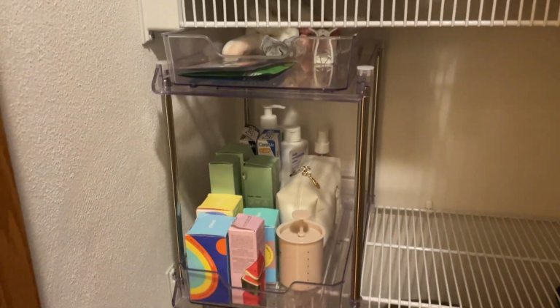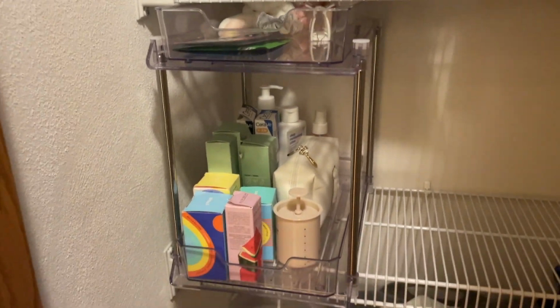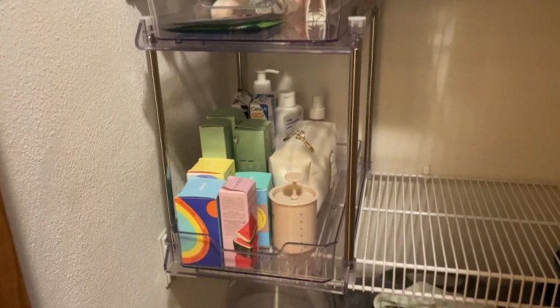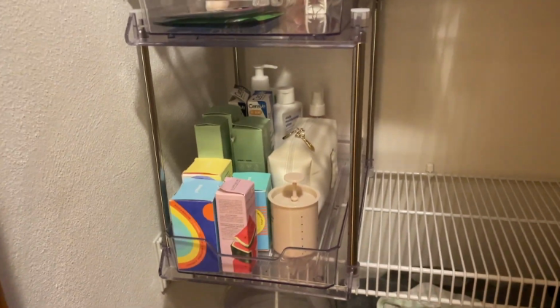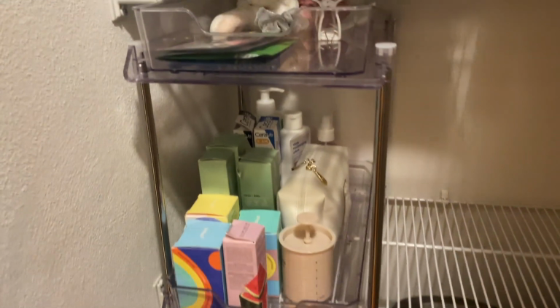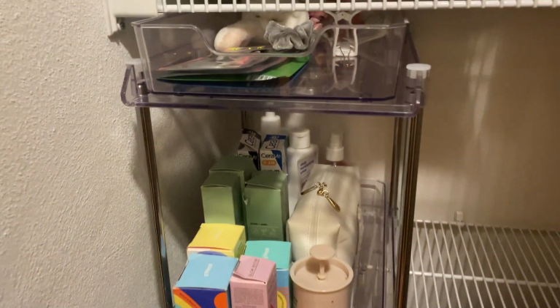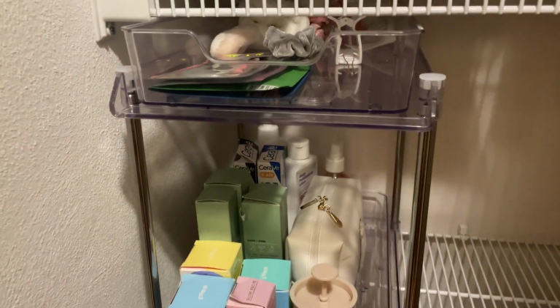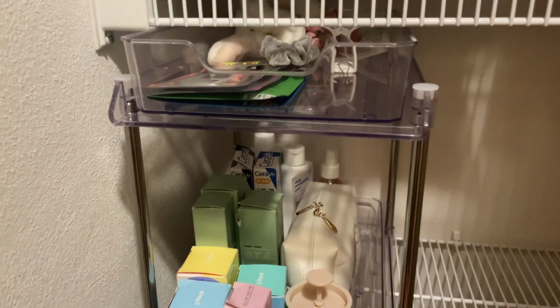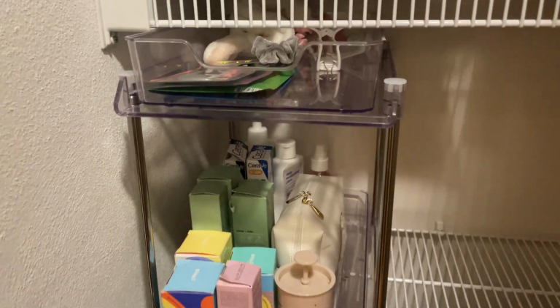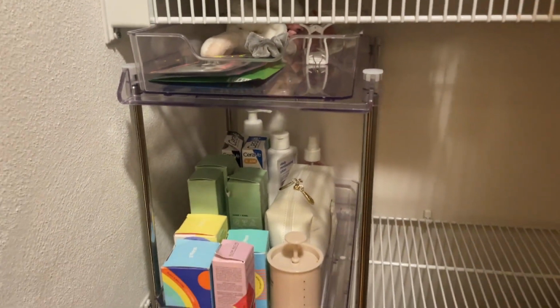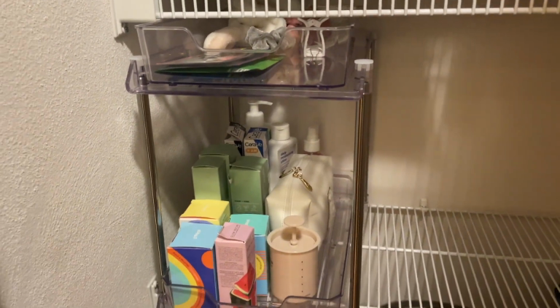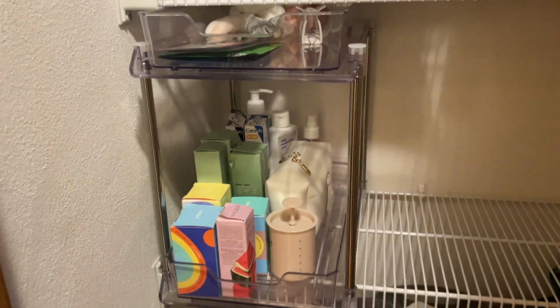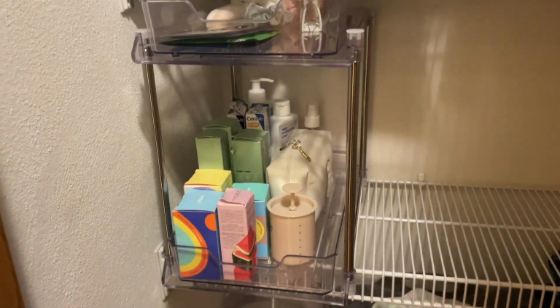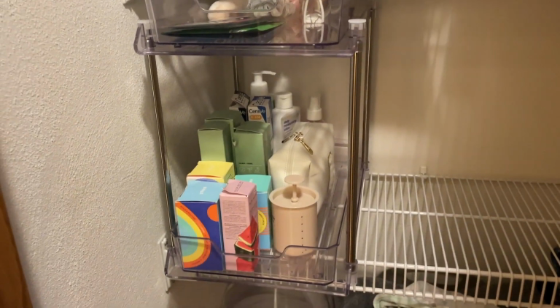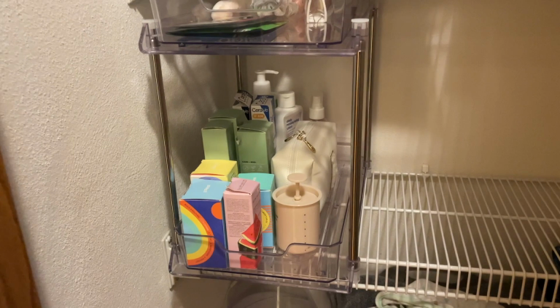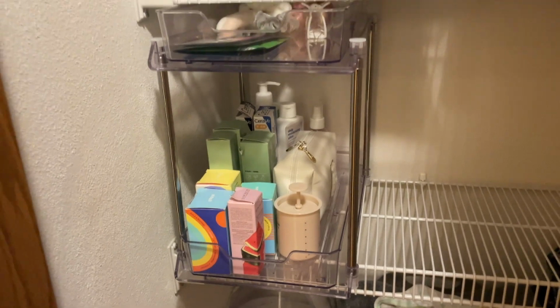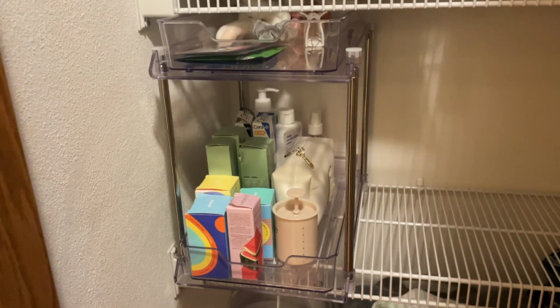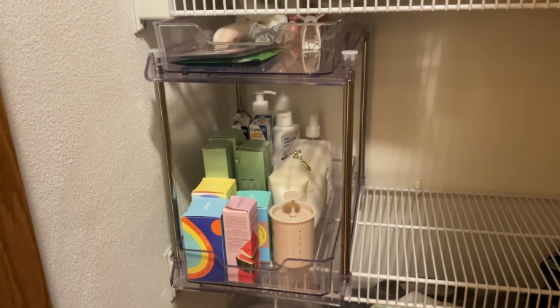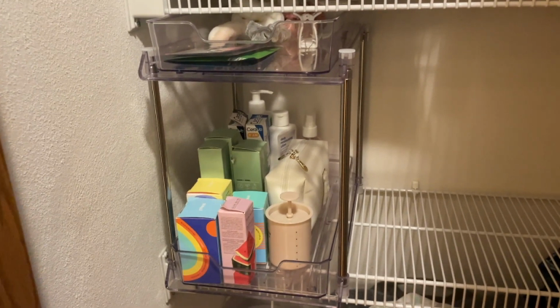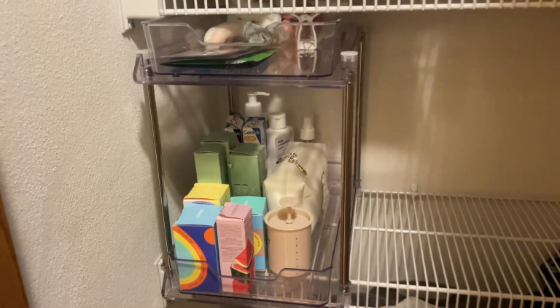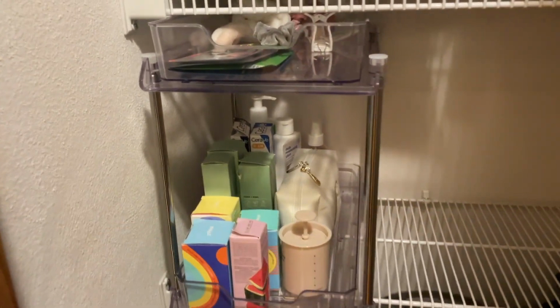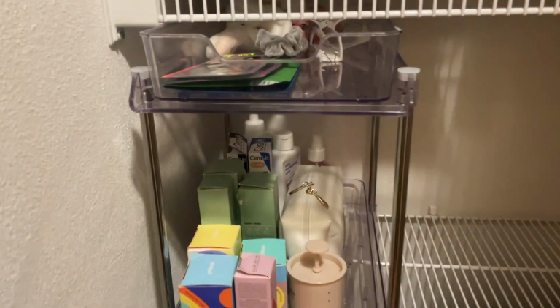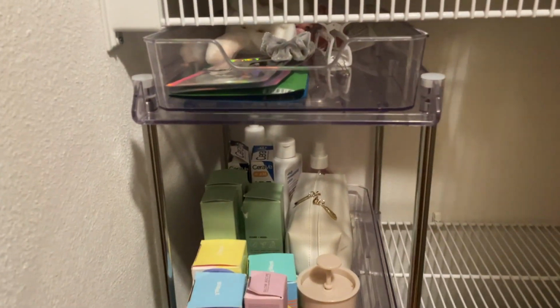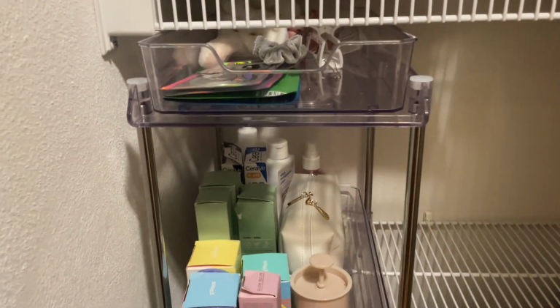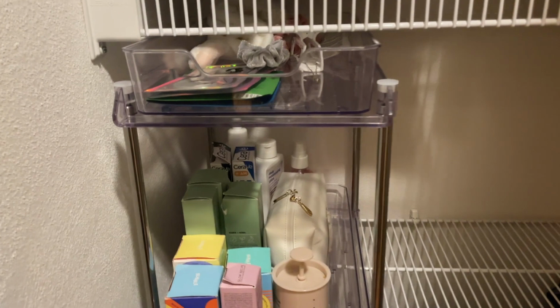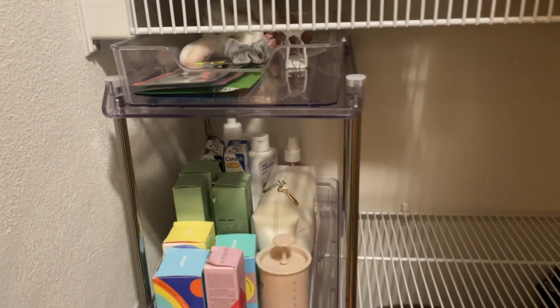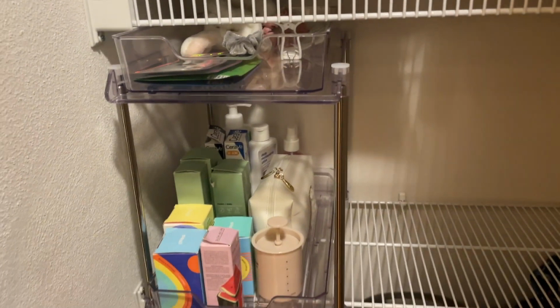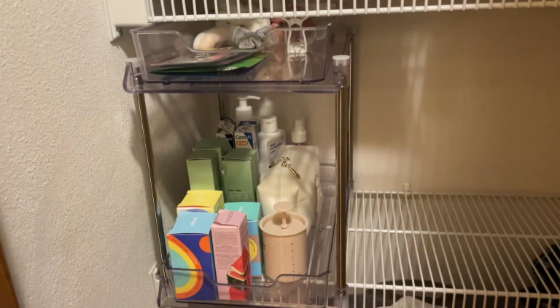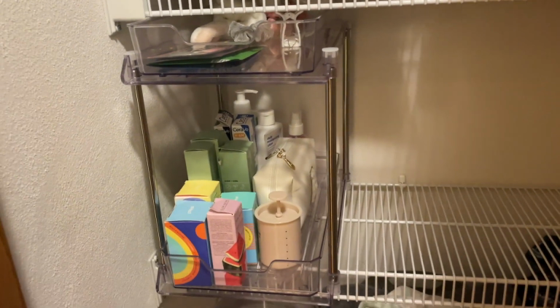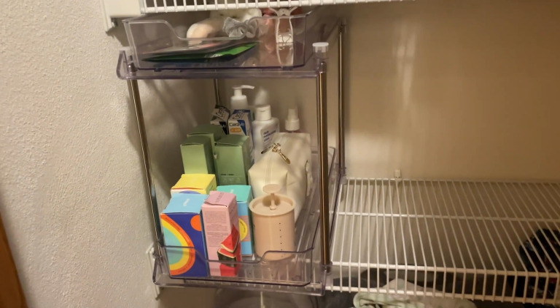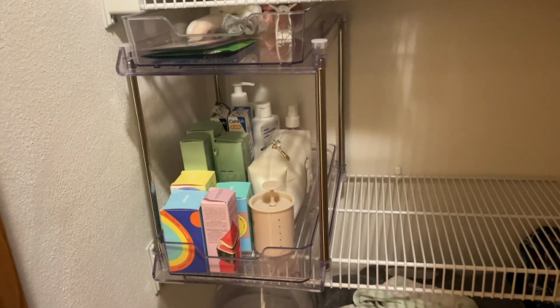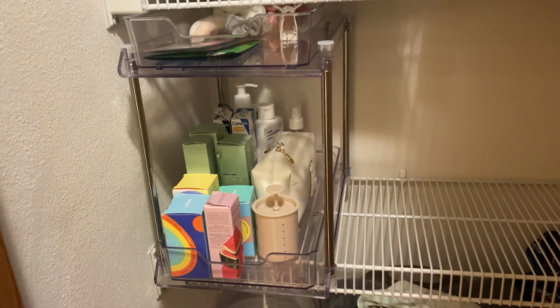Overall, we definitely love this product and would highly recommend it if you're in the market for an organizer. It does come in a two-pack, so we have the additional one that we still need to find a spot for as well.